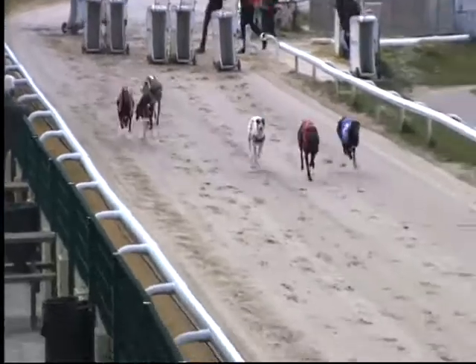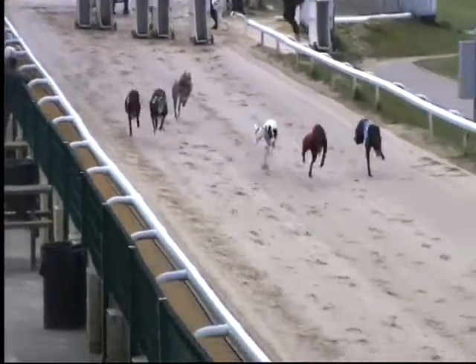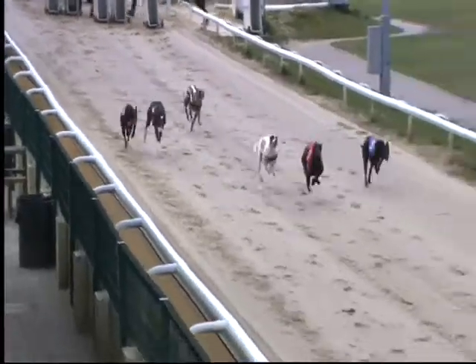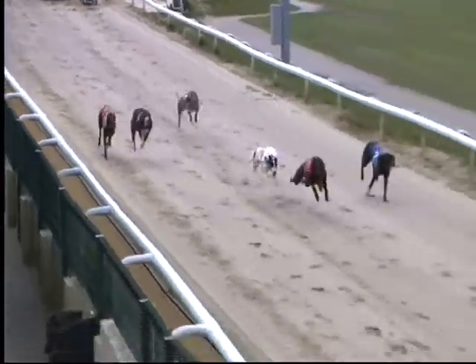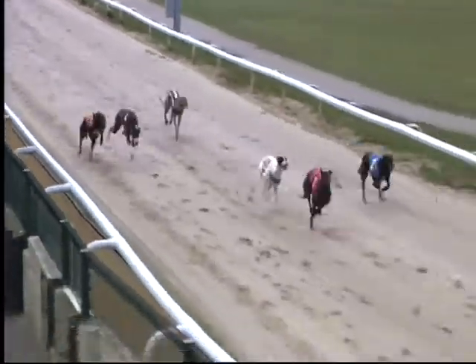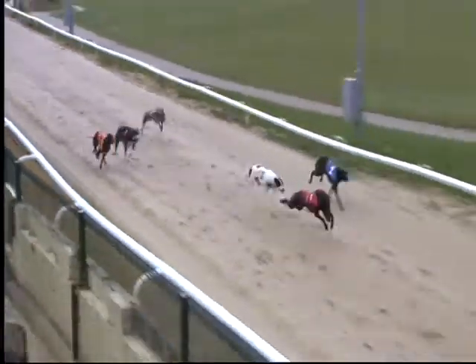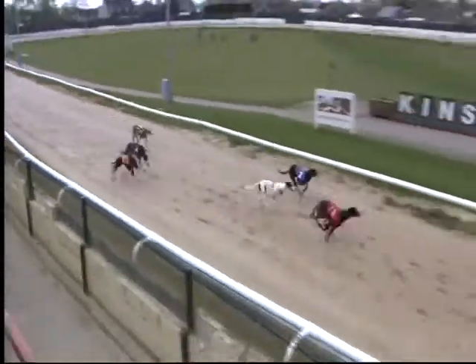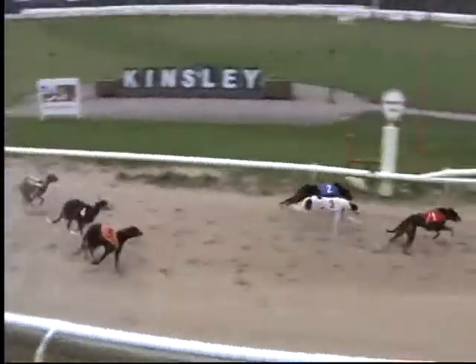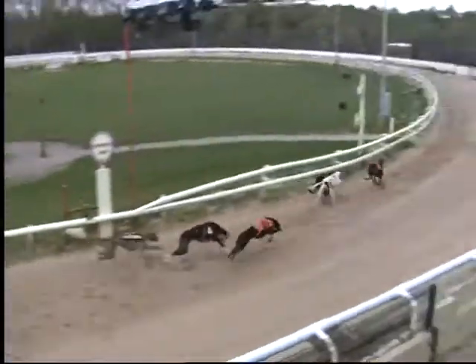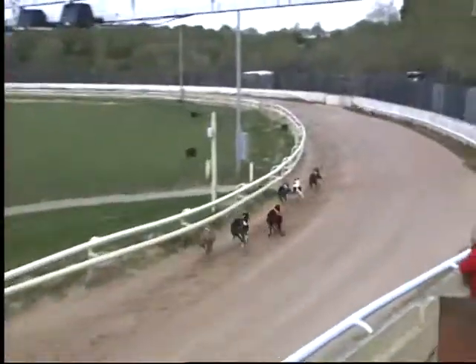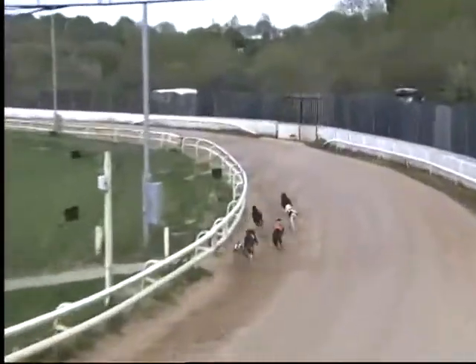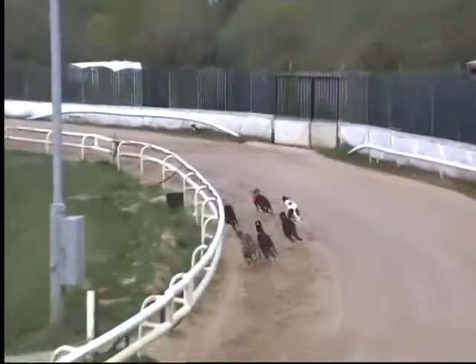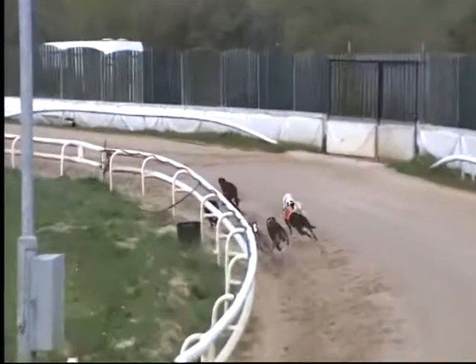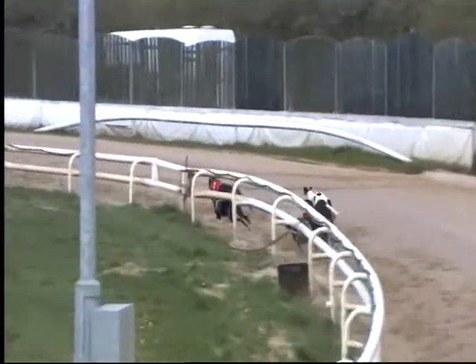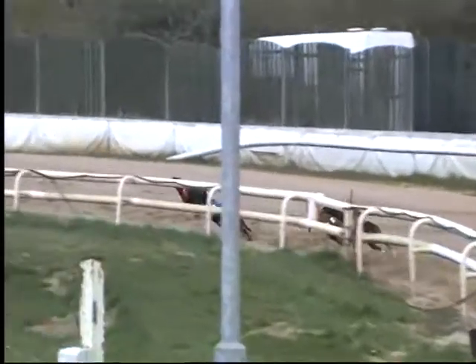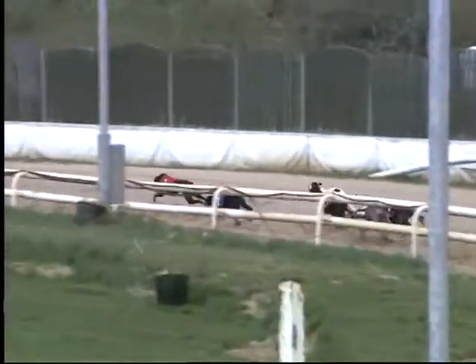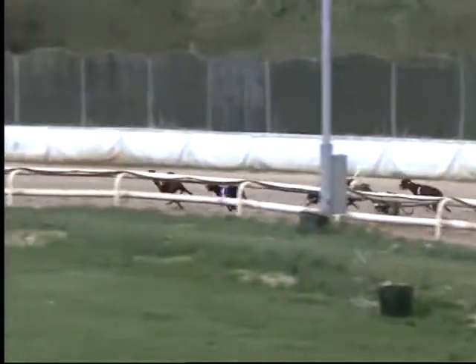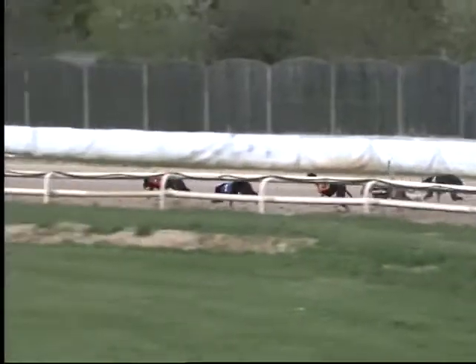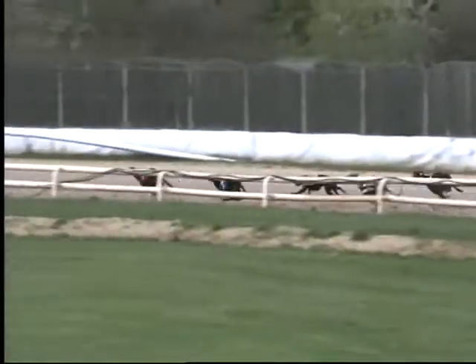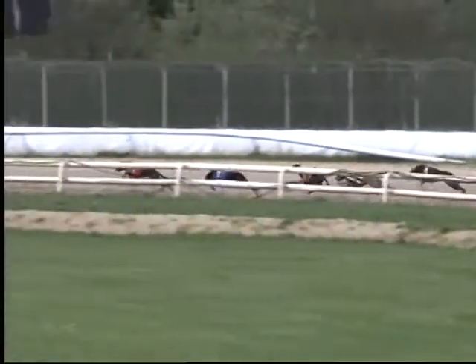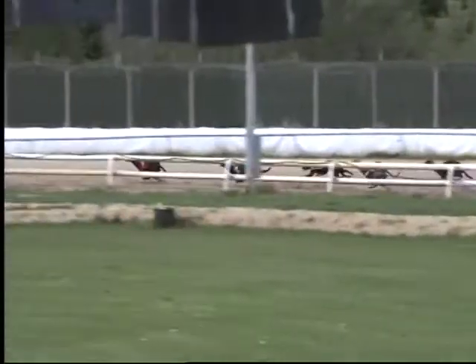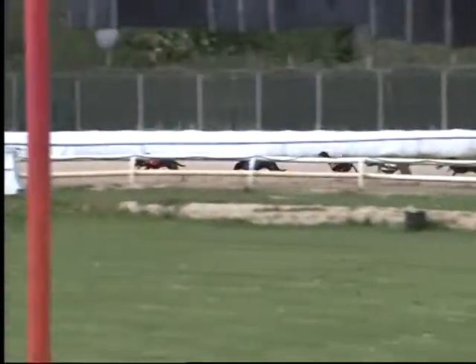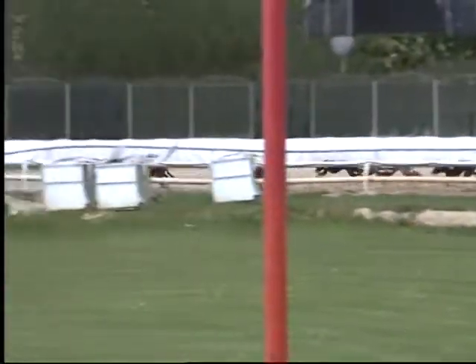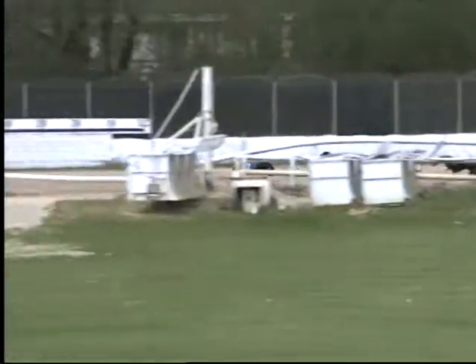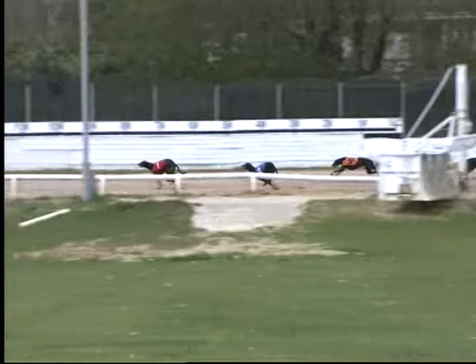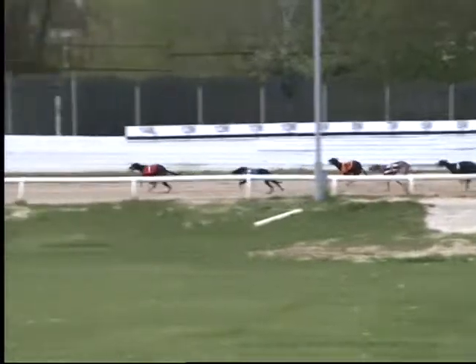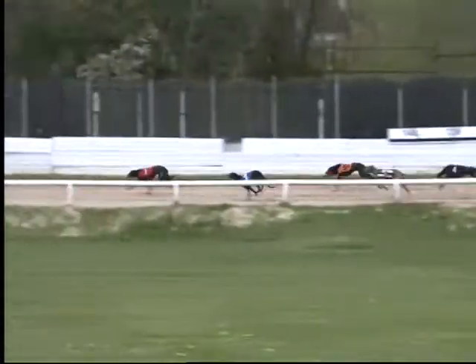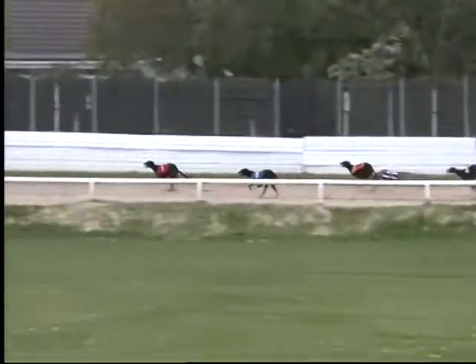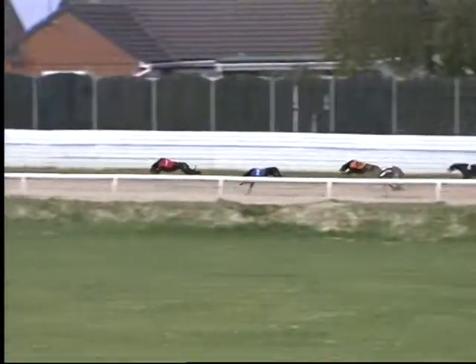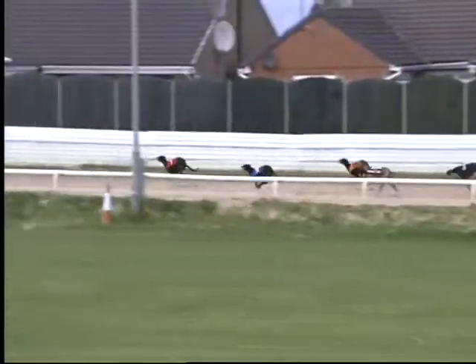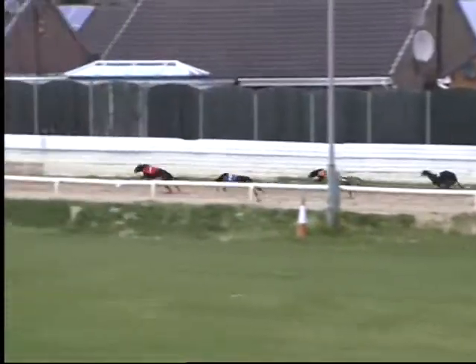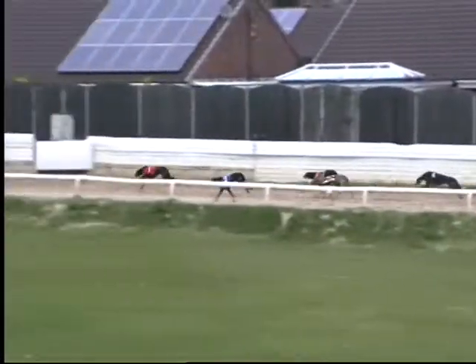Racing then, away they go! It's Blue Marianne on this handicap, leads up from two and three. After traps five, four and then six, one now leads into the second turn — it's Blue Marianne out the front.